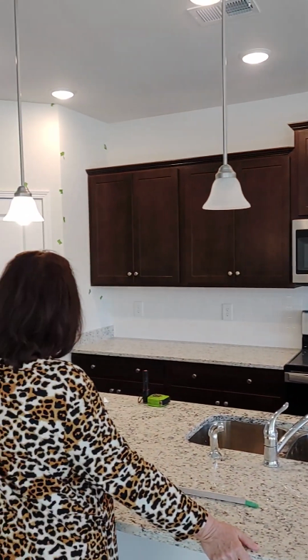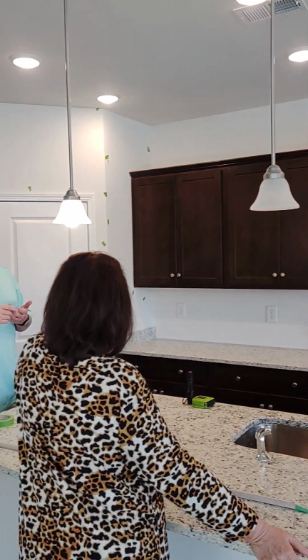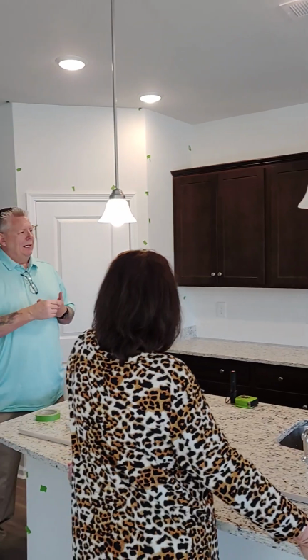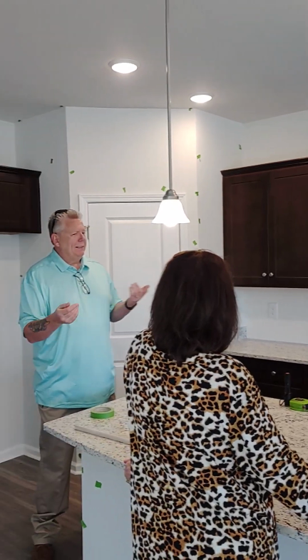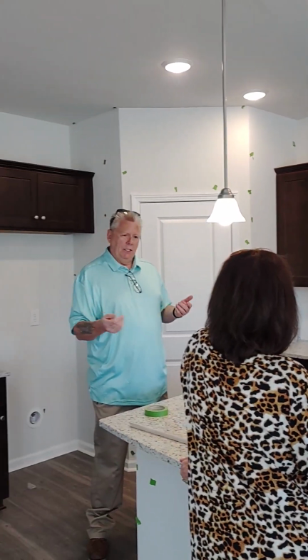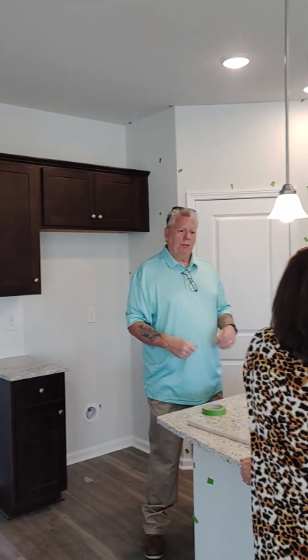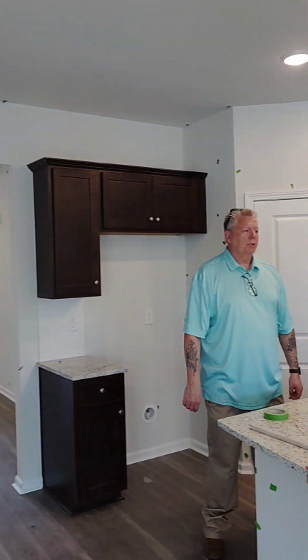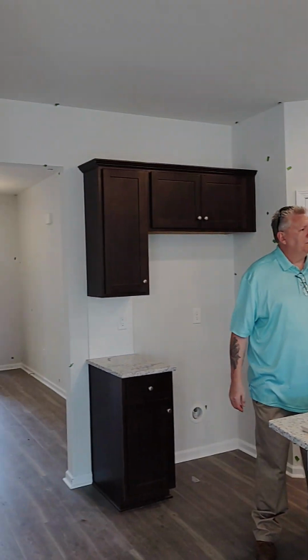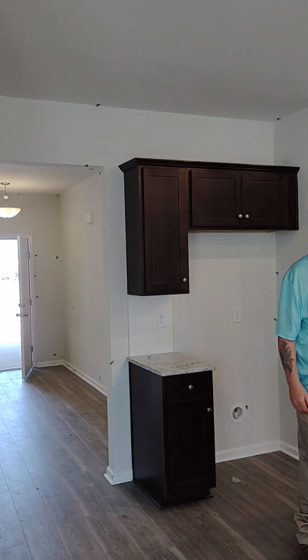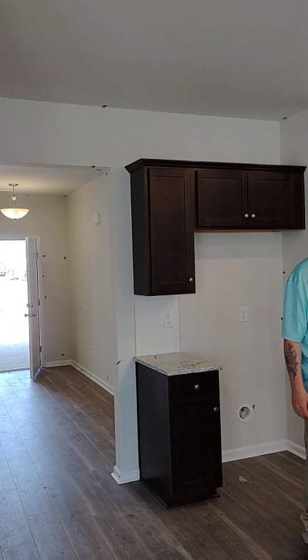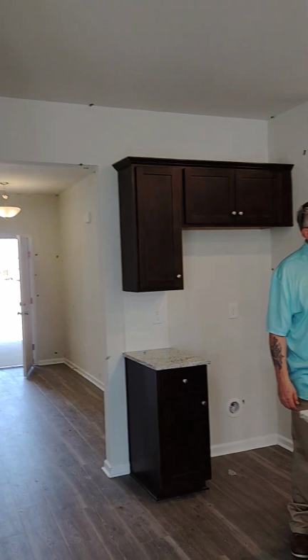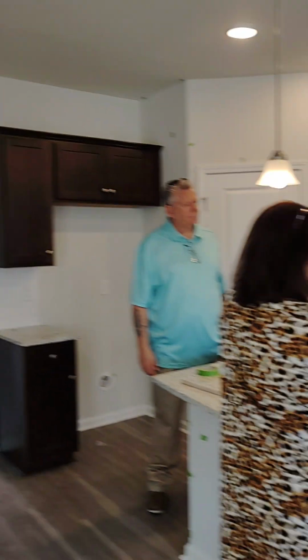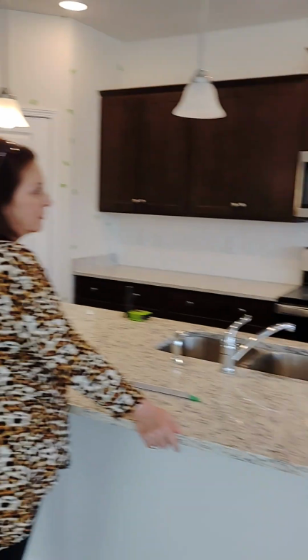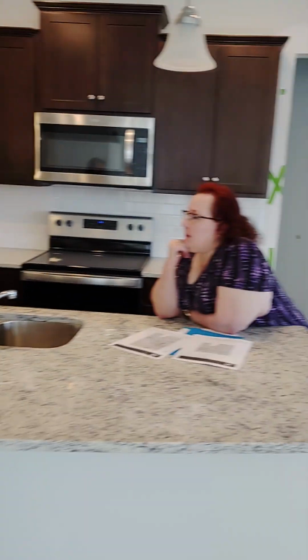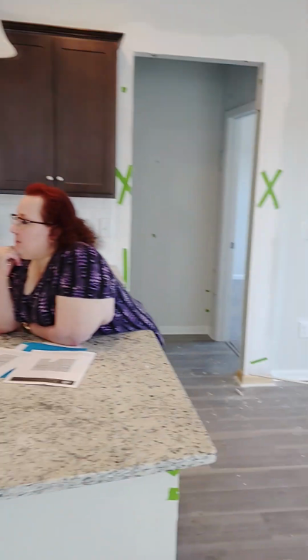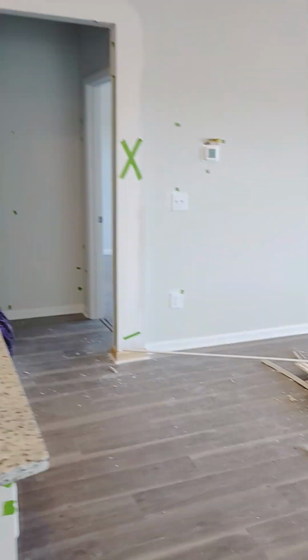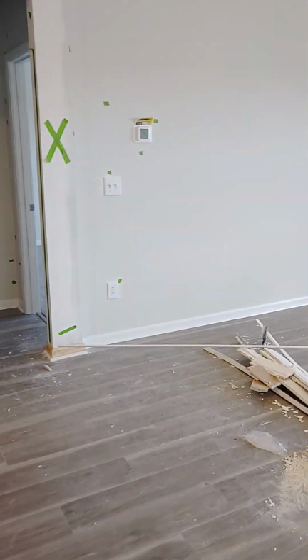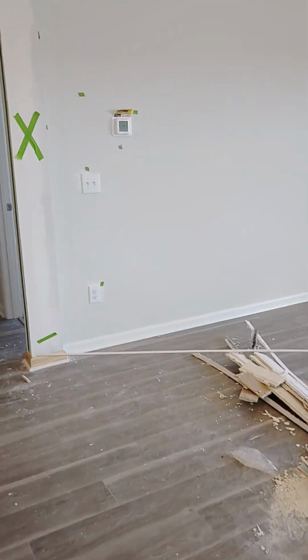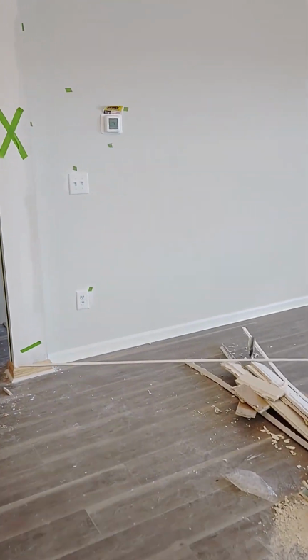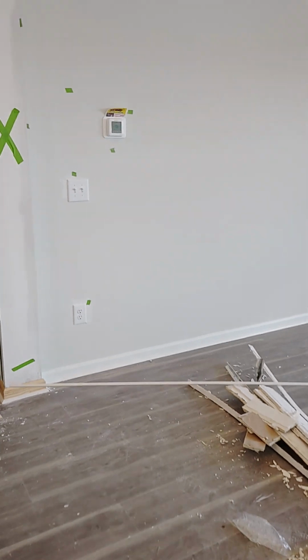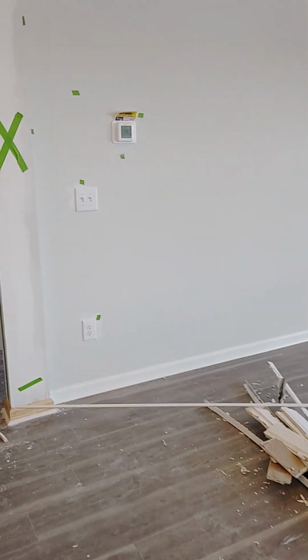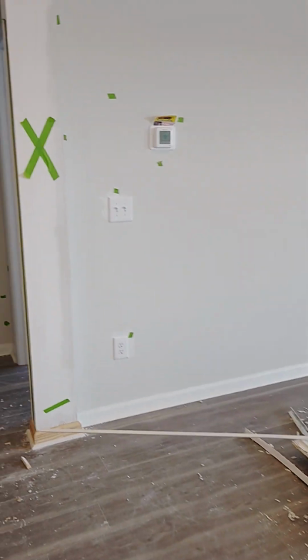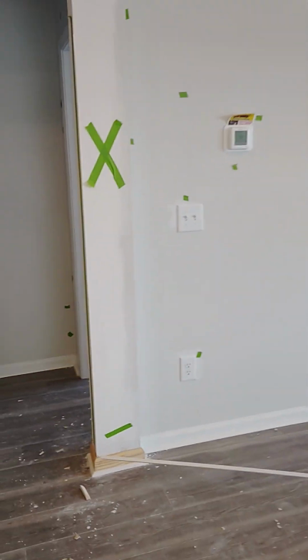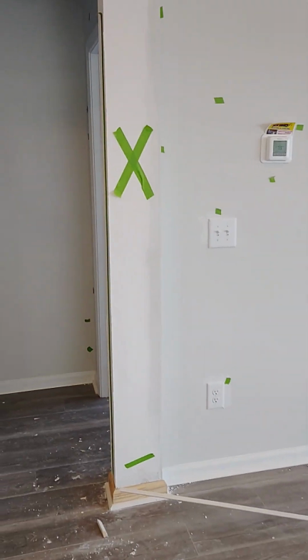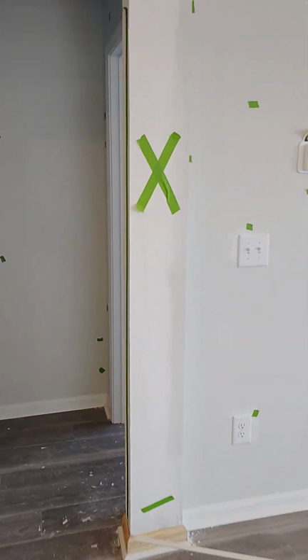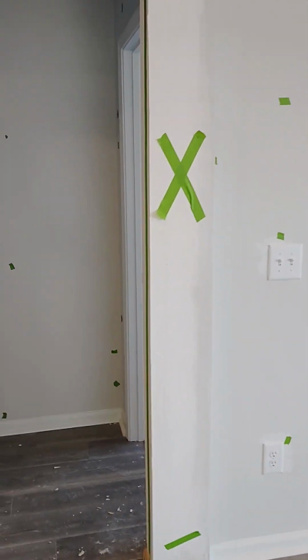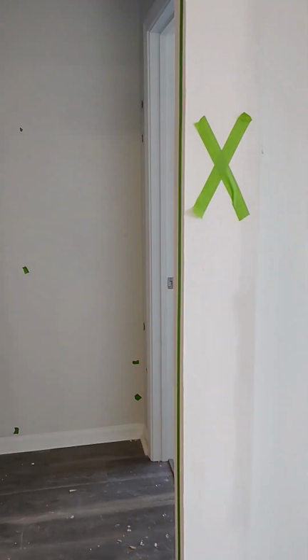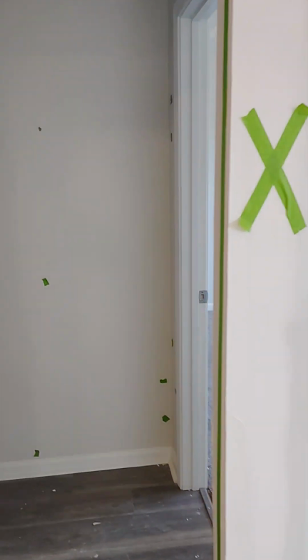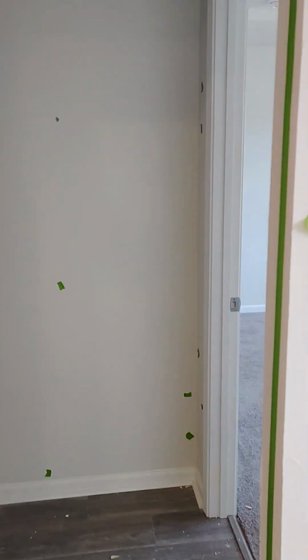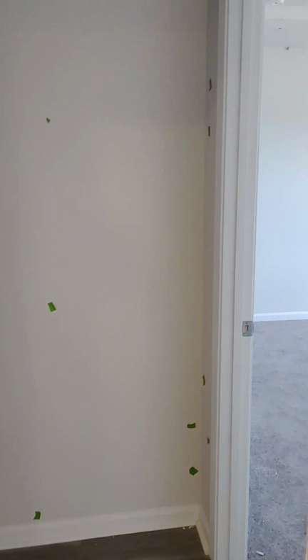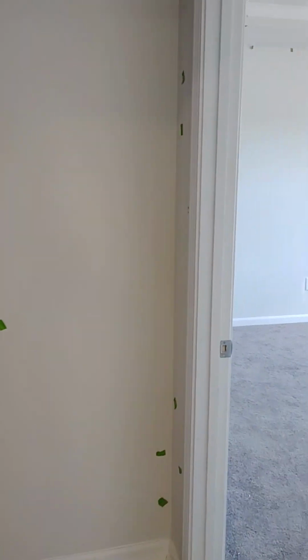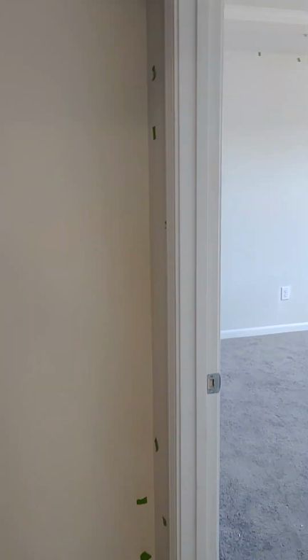Yeah, no, I understand. And then ten years for structure. Okay. And then for Pulte itself, does everyone go with a warranty? Yeah, we don't sell out of them.